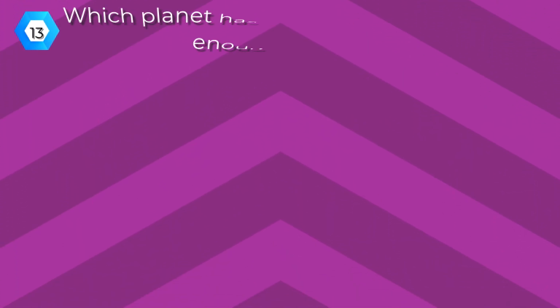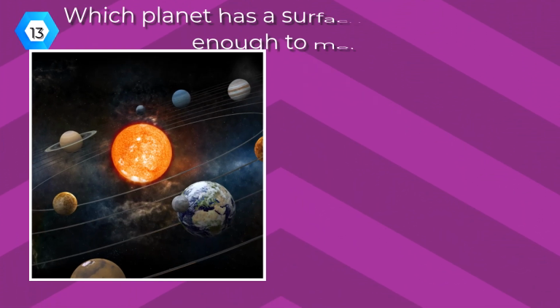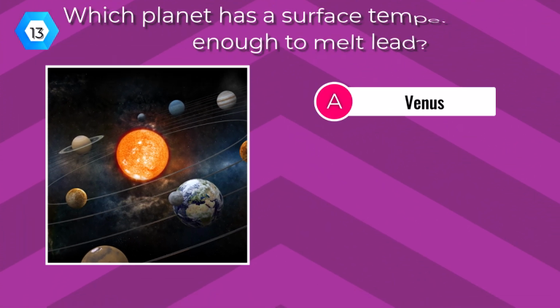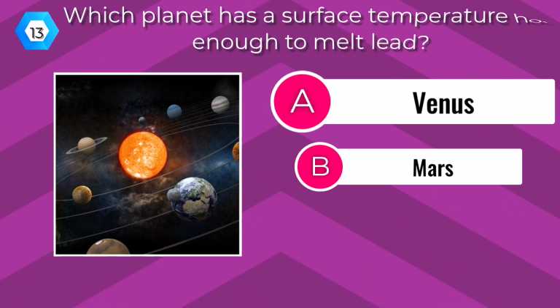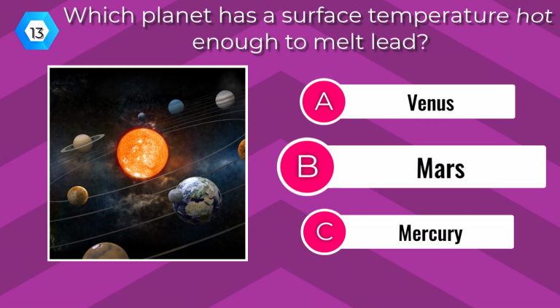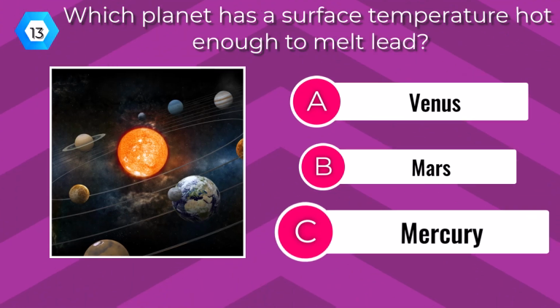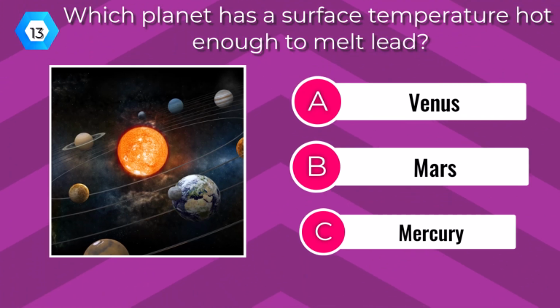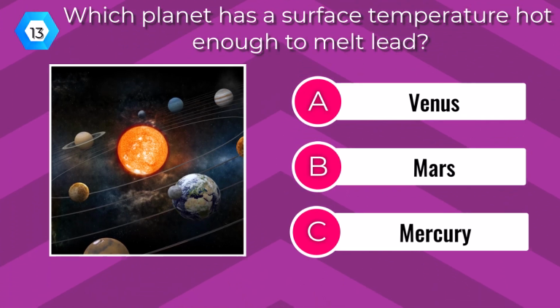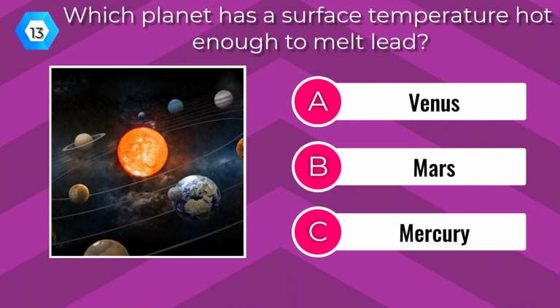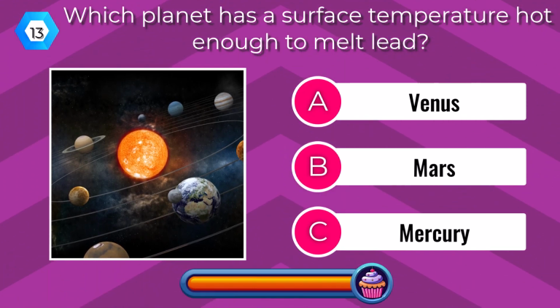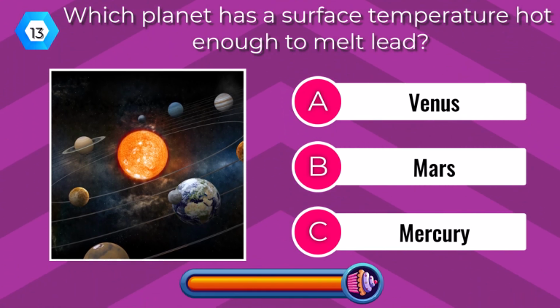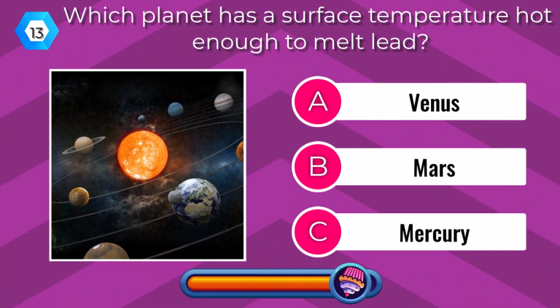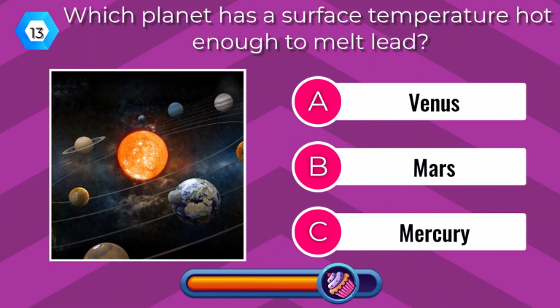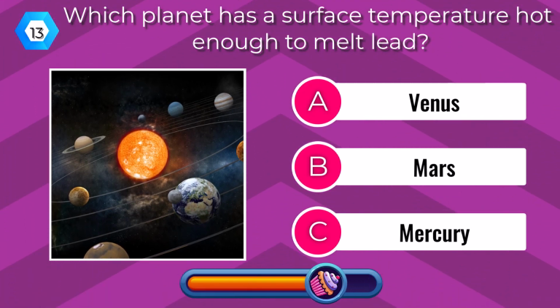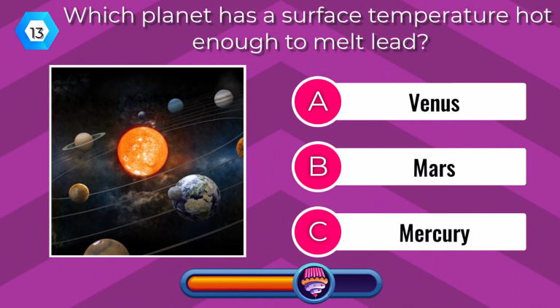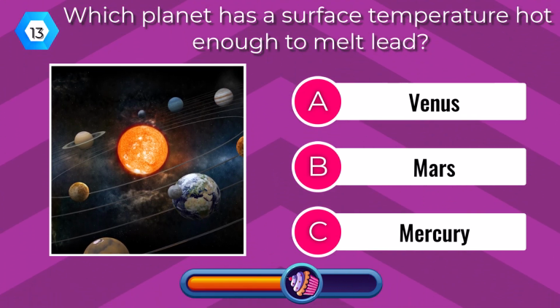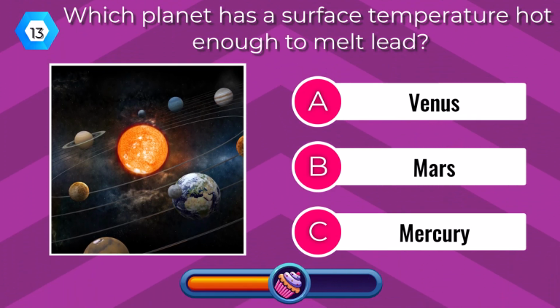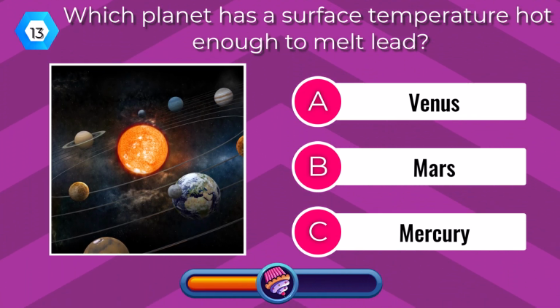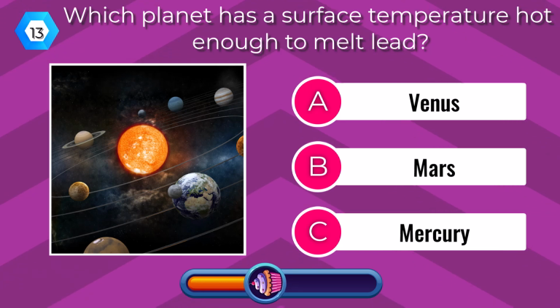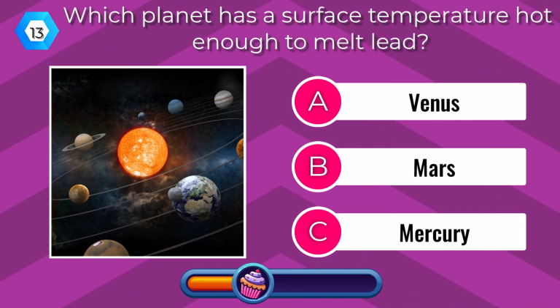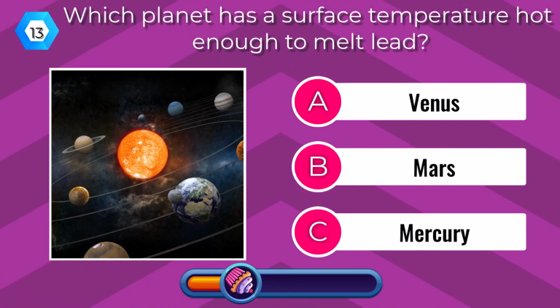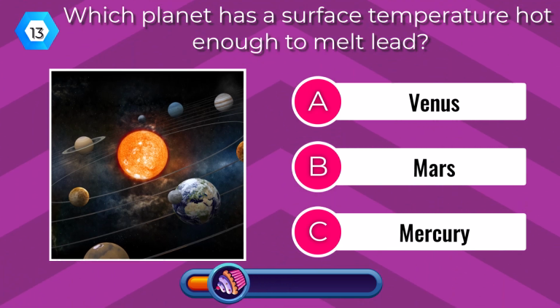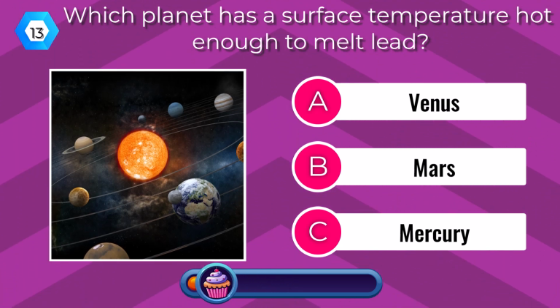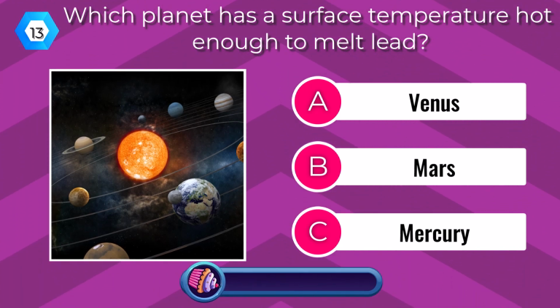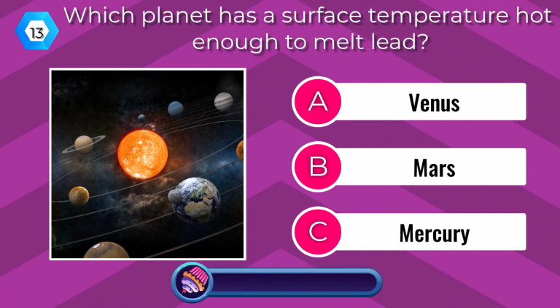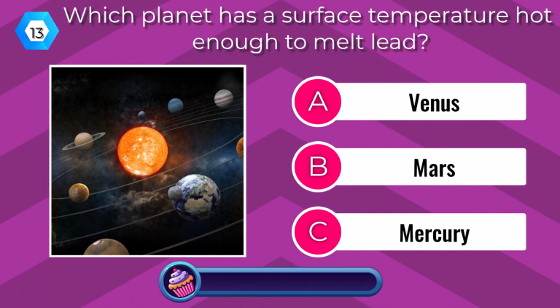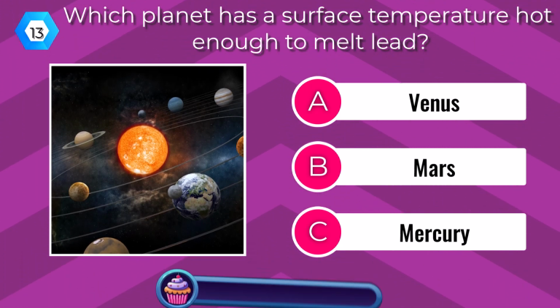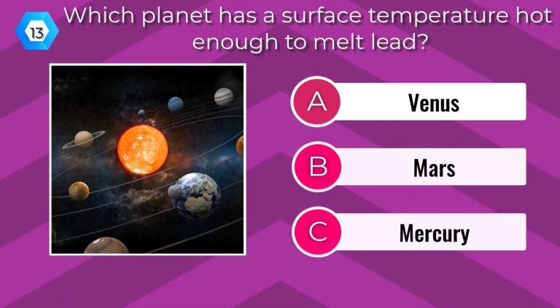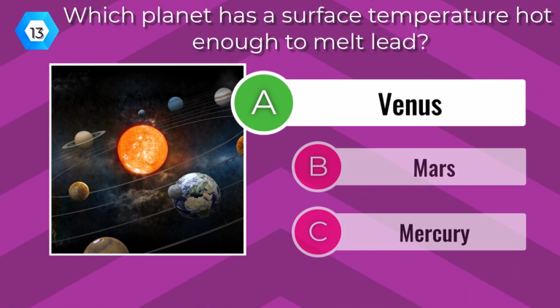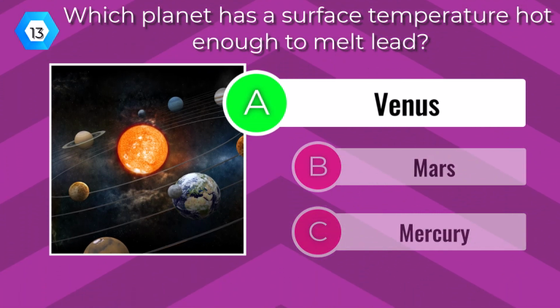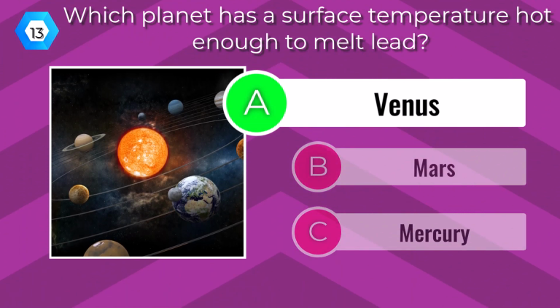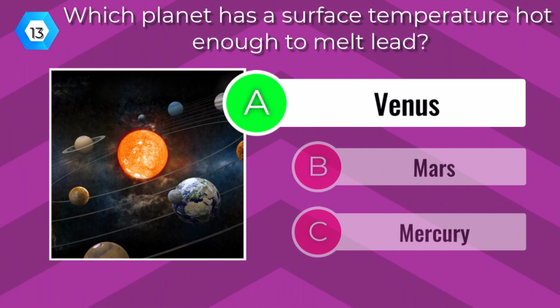Which planet has a surface temperature hot enough to melt lead? Venus.